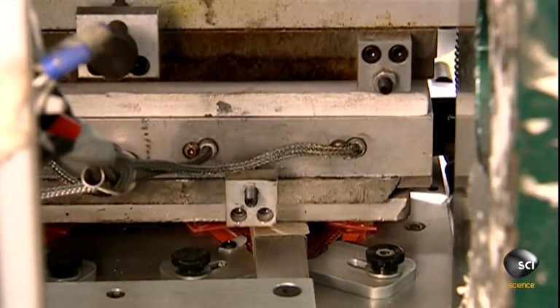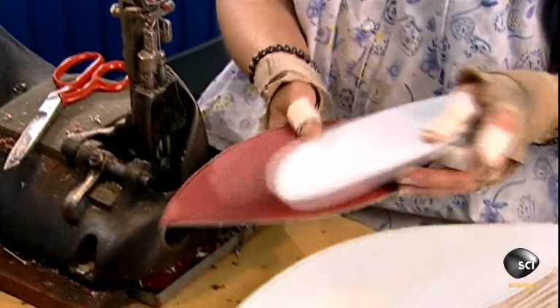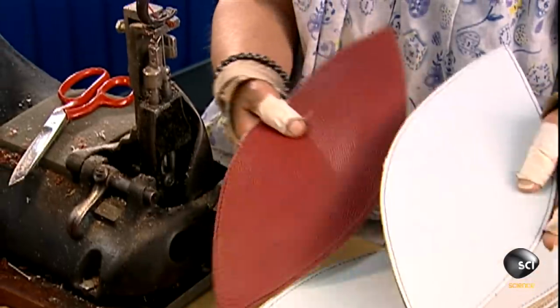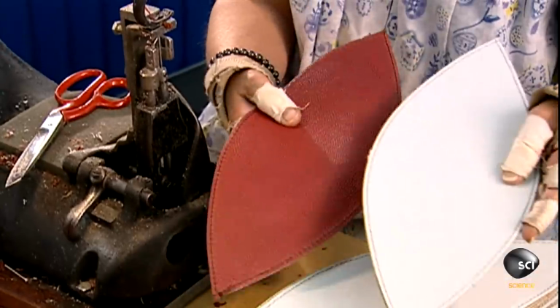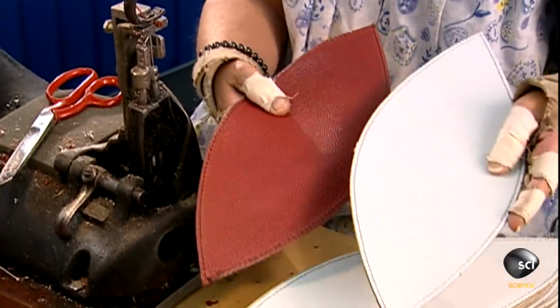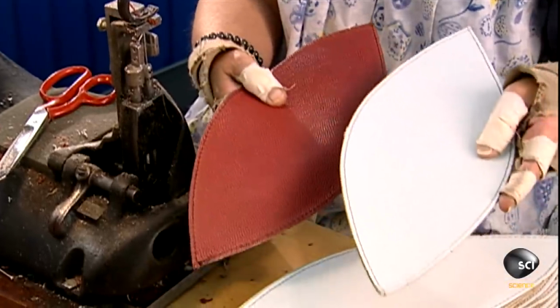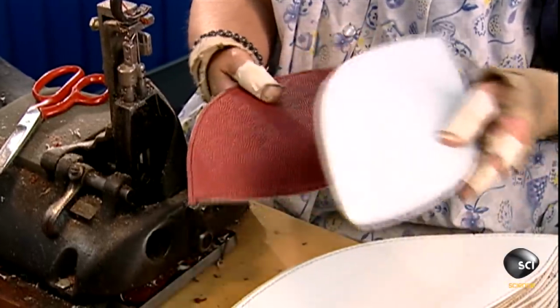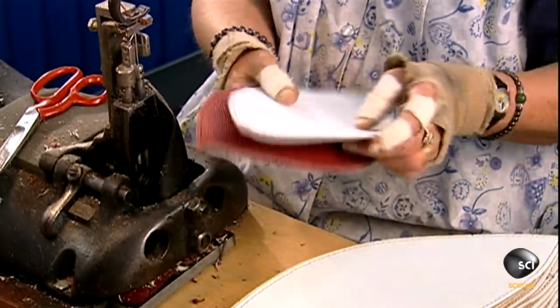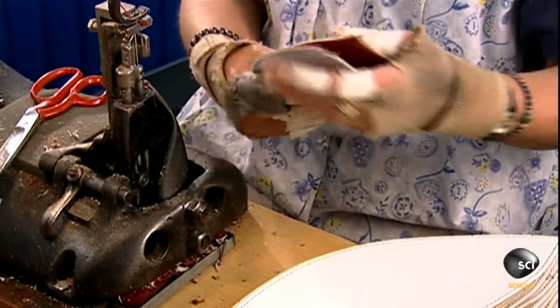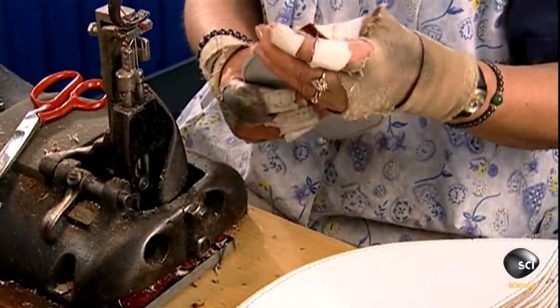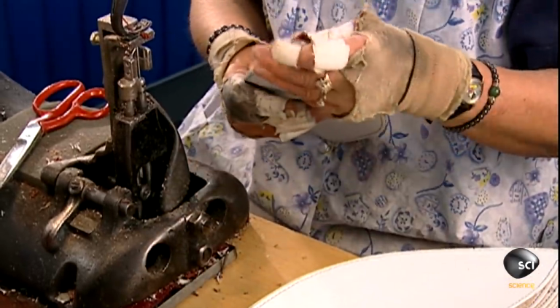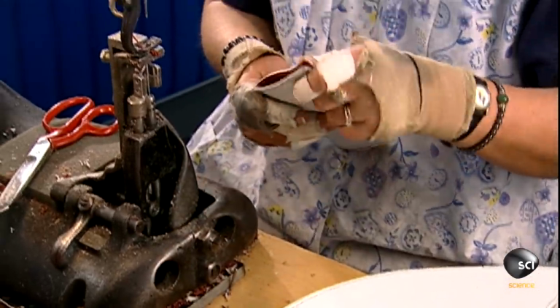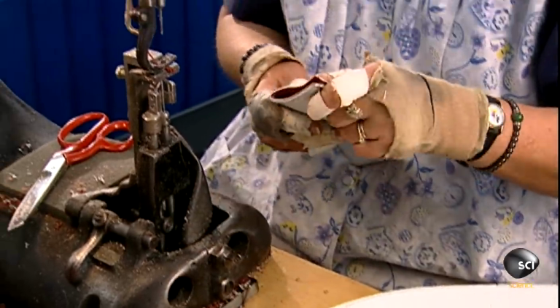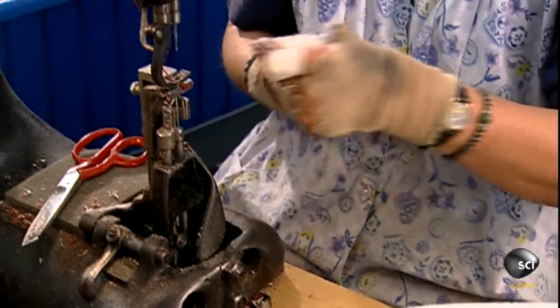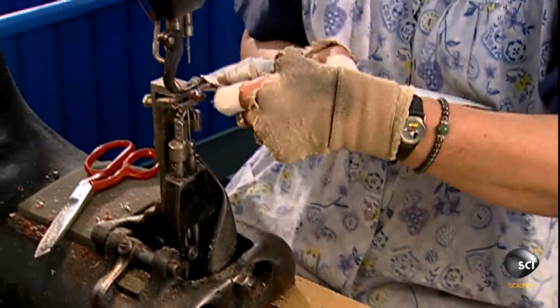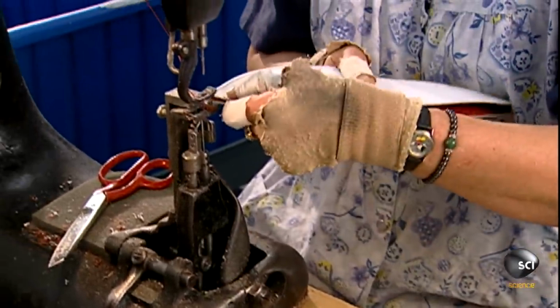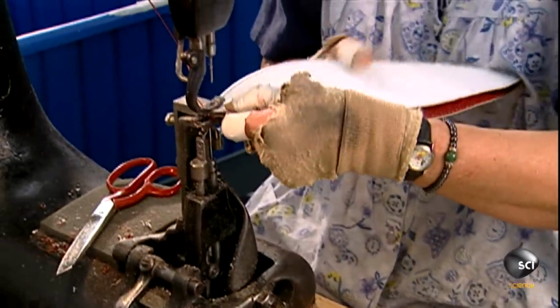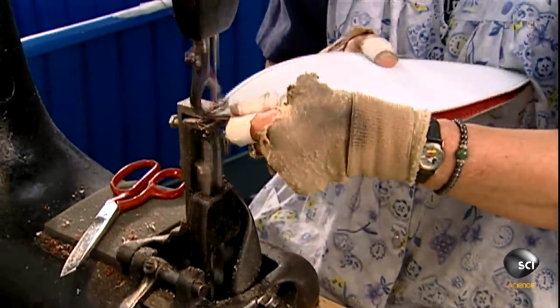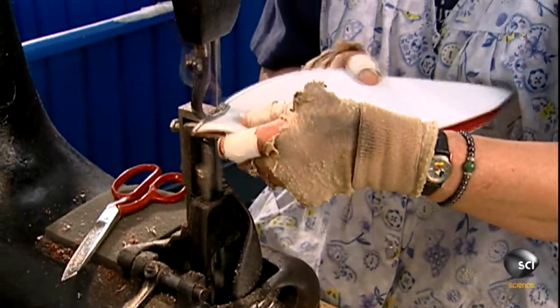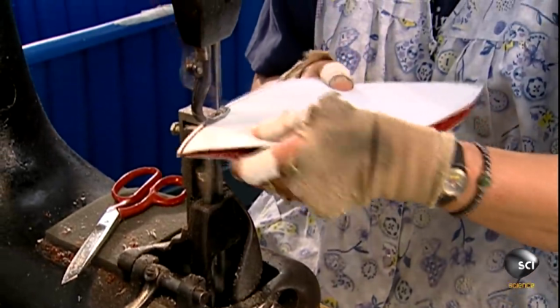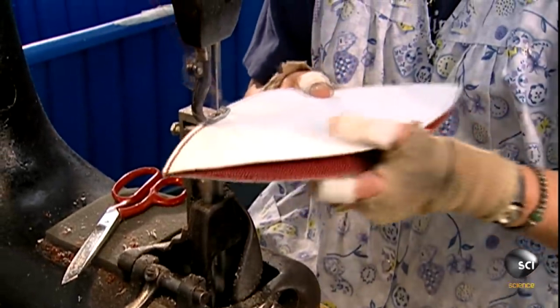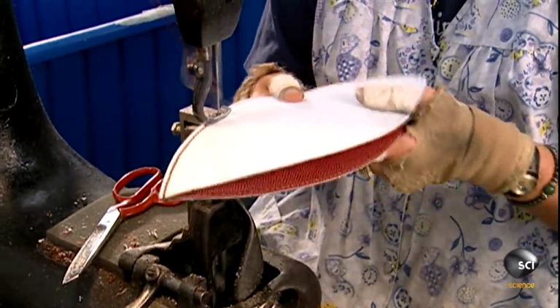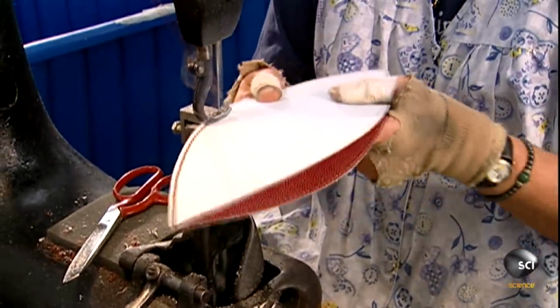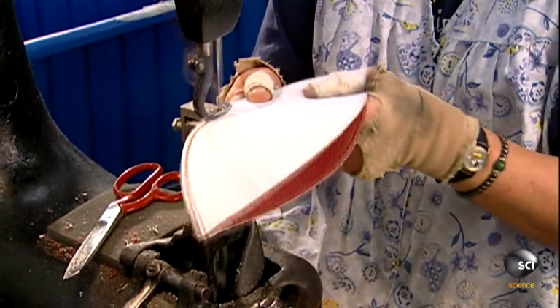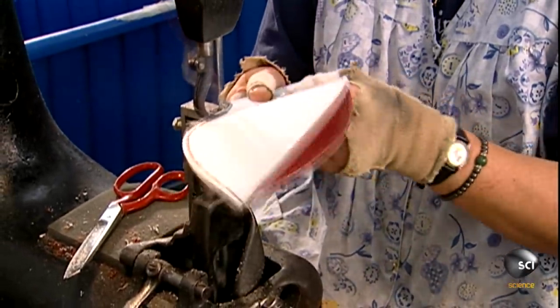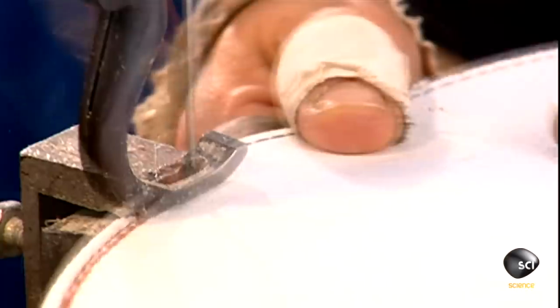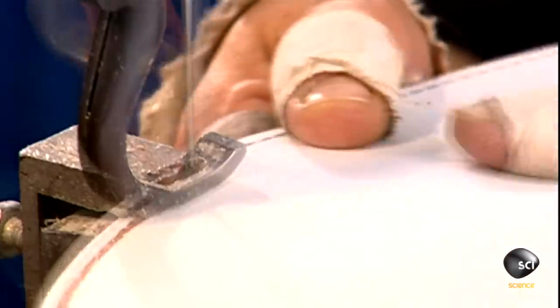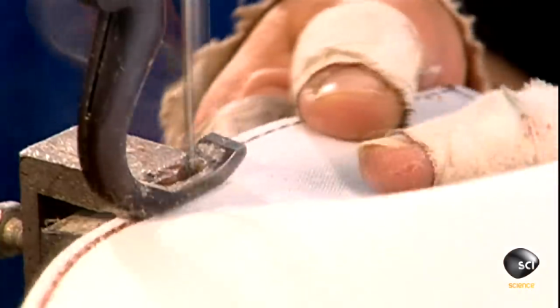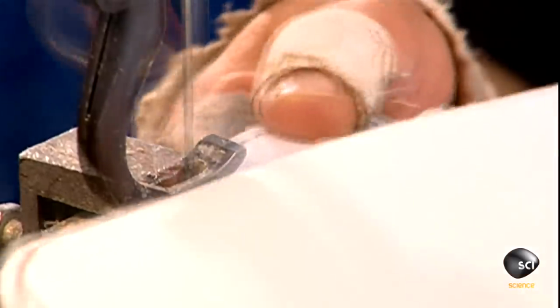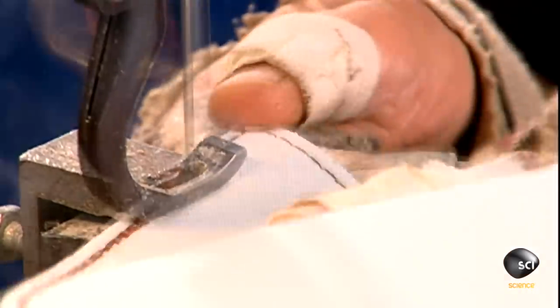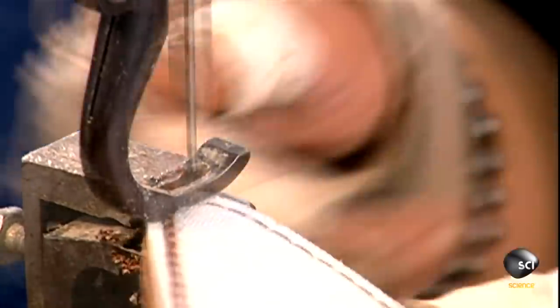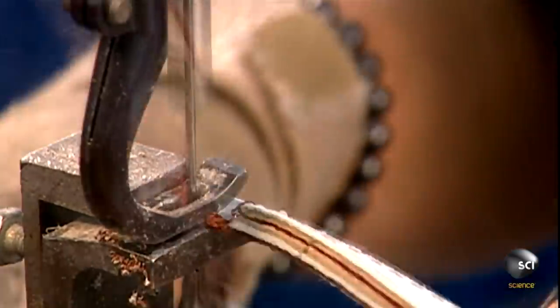Now it's time to sew the top sections together, and then the bottom ones to each other. Exactly how many stitches this takes is this company's closely guarded secret.